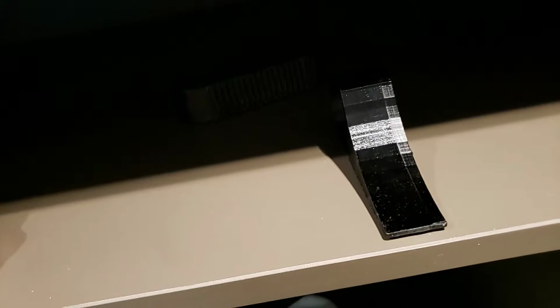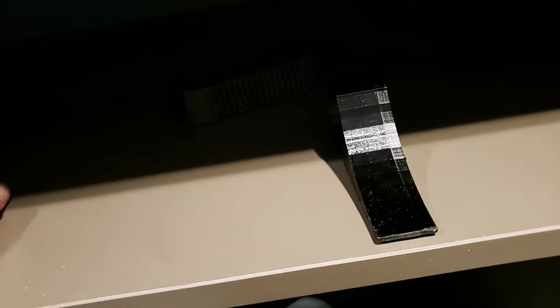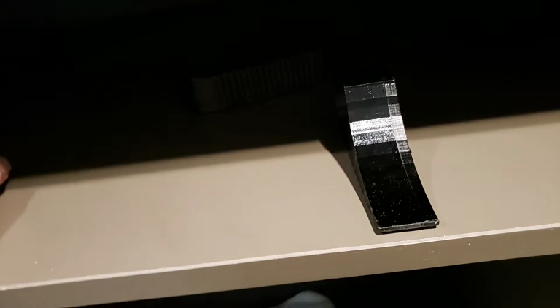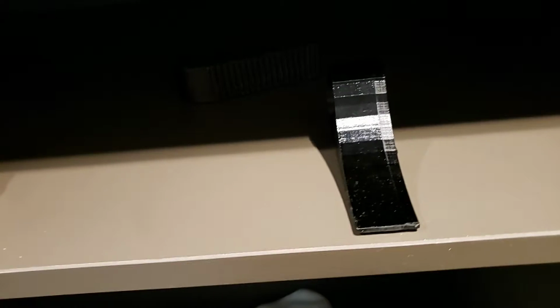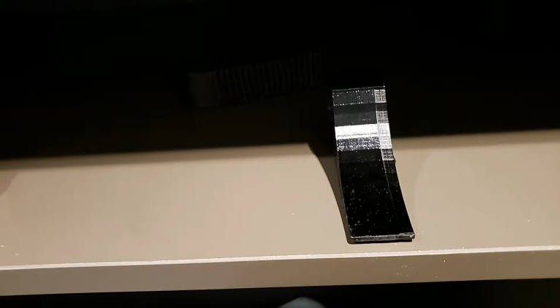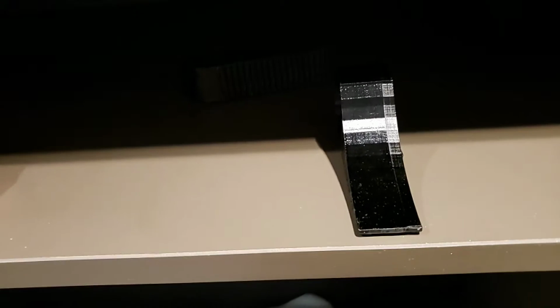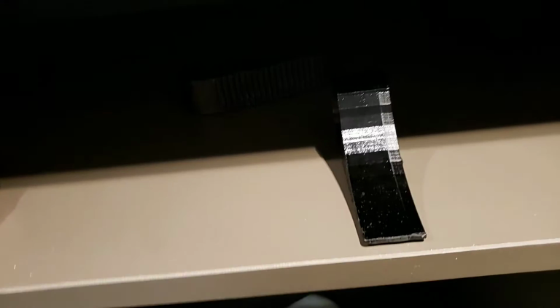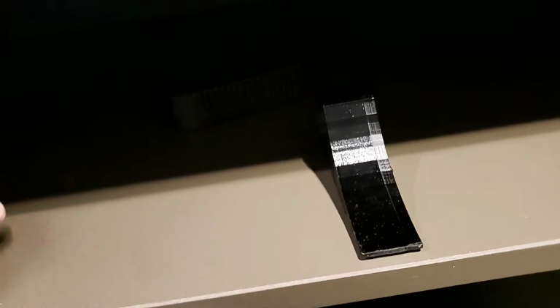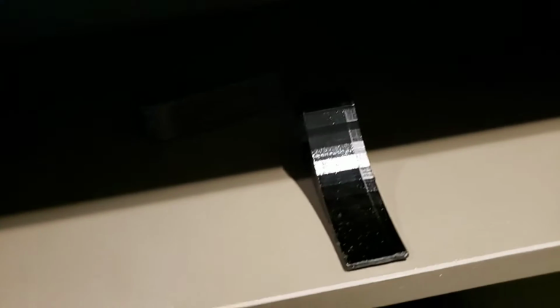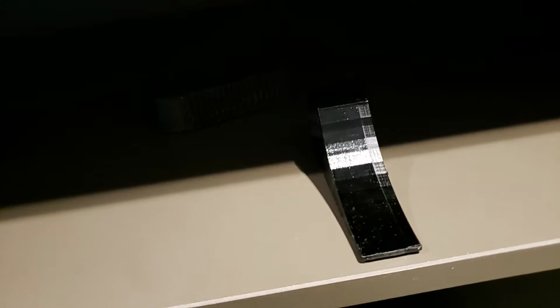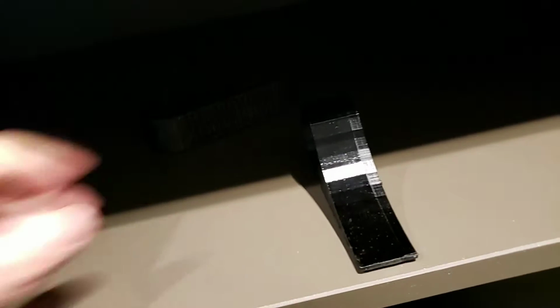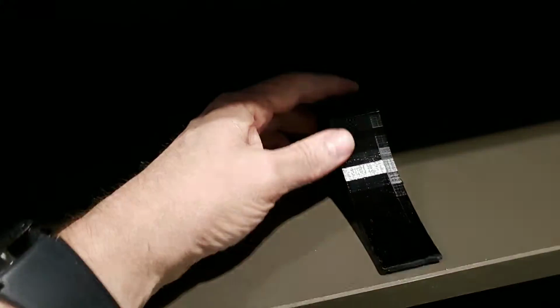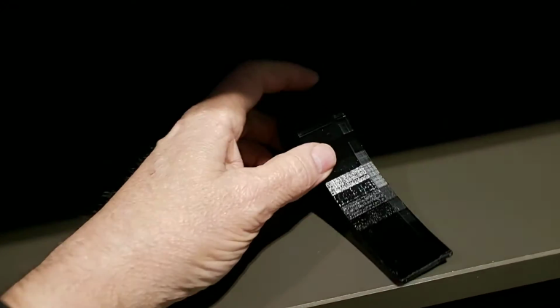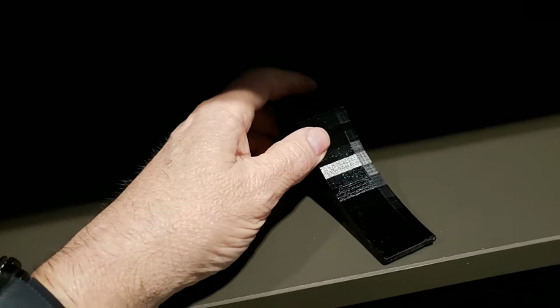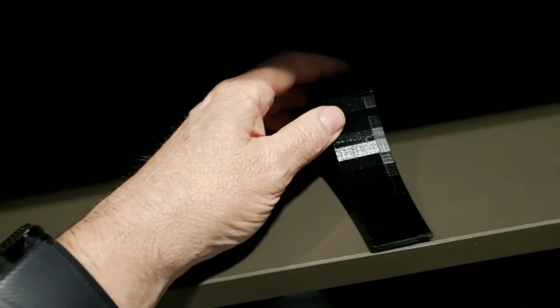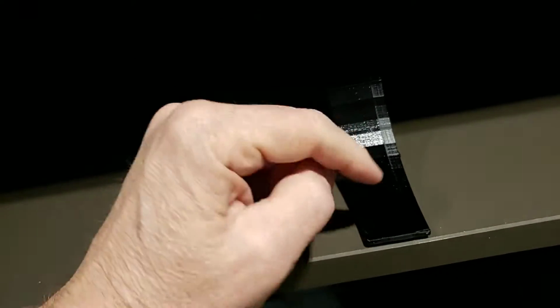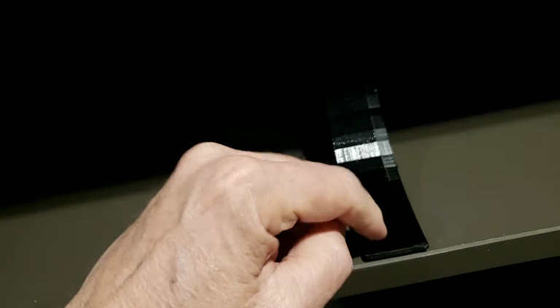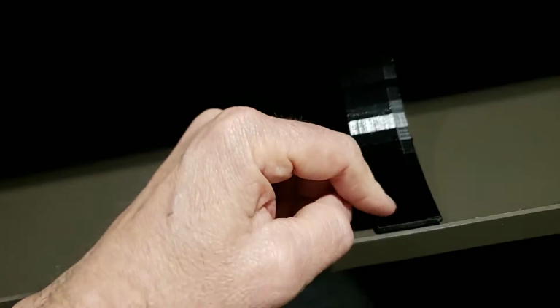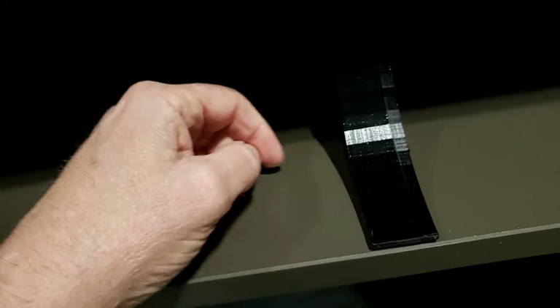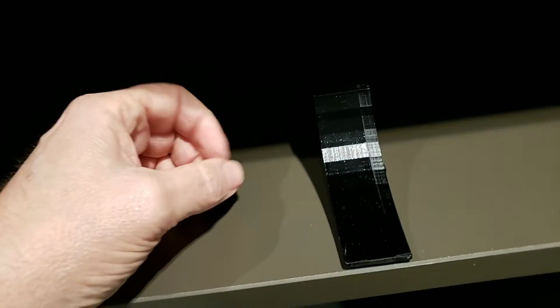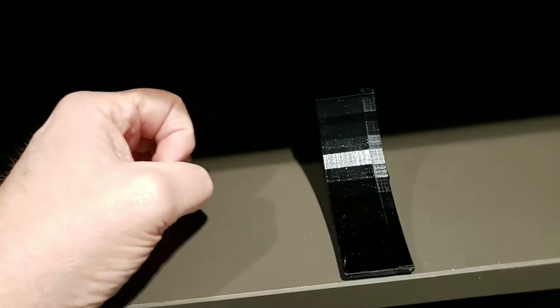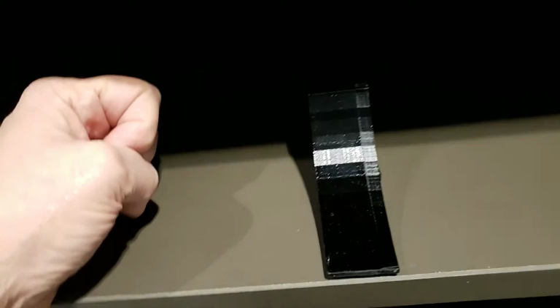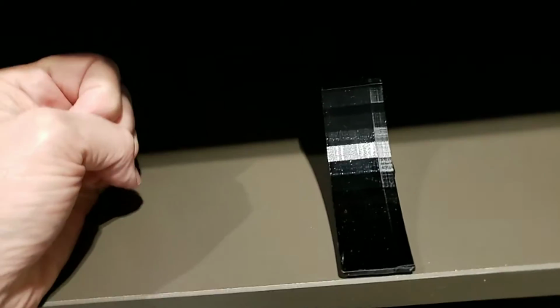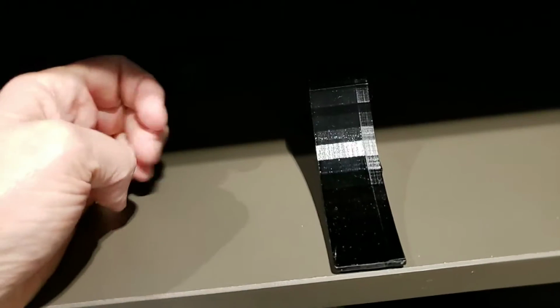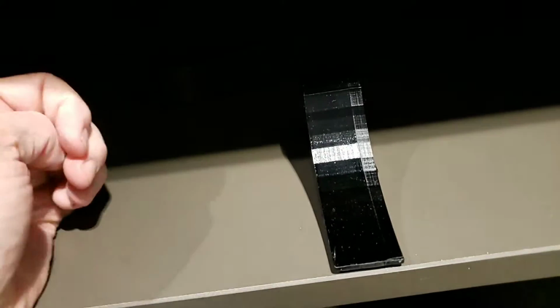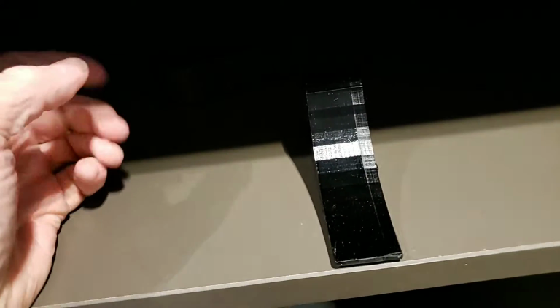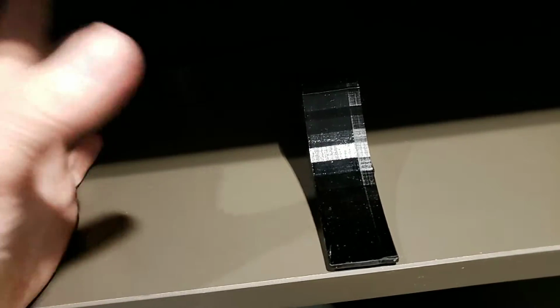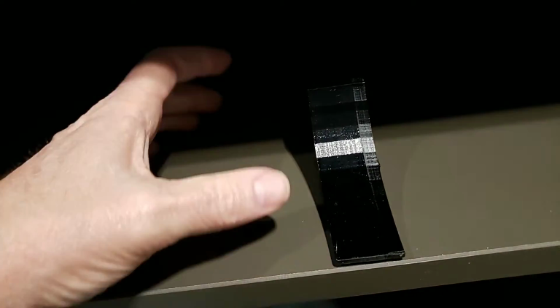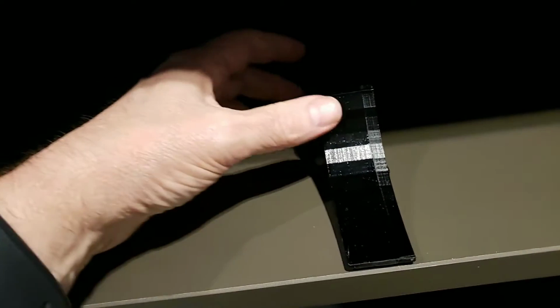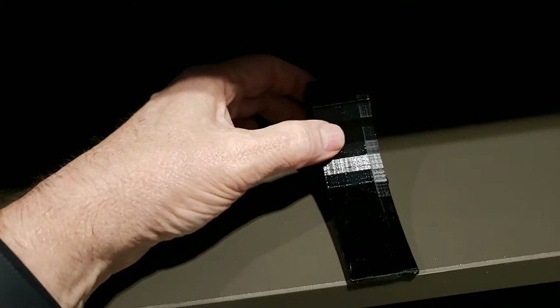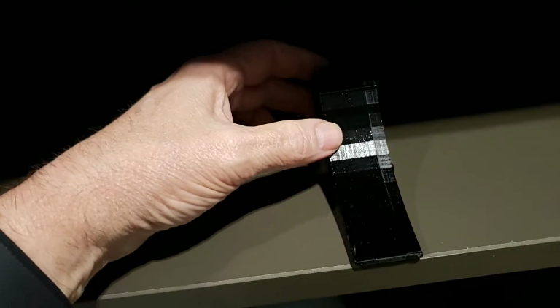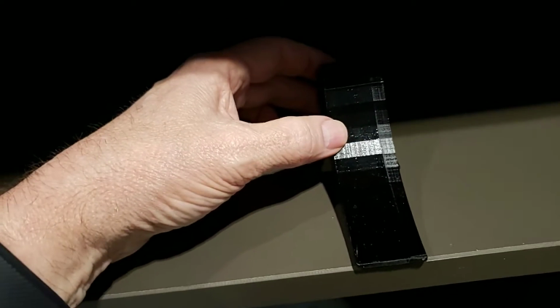Hi everybody and welcome to another episode of Iversos 3D. I was printing the store stop last night in PETG and I normally start at 30% speed just to give you a nice base before going to 100% for the rest of the print. Well, I forgot to change it last night.